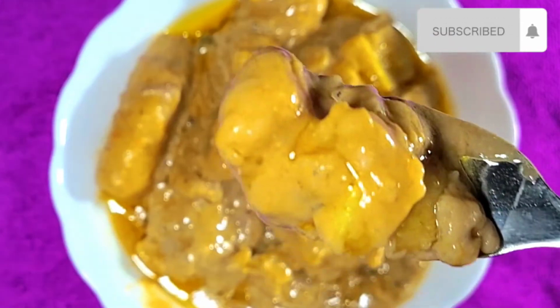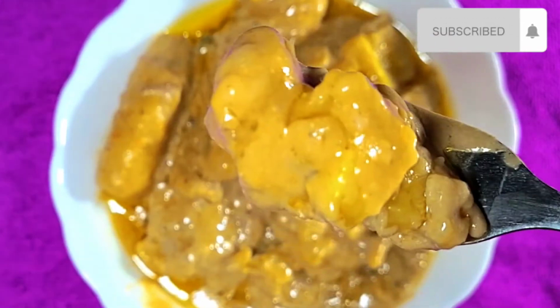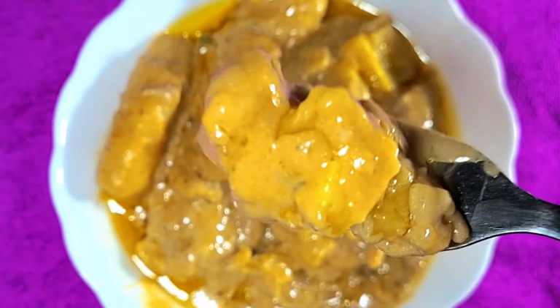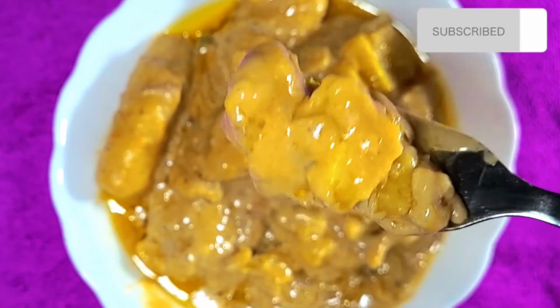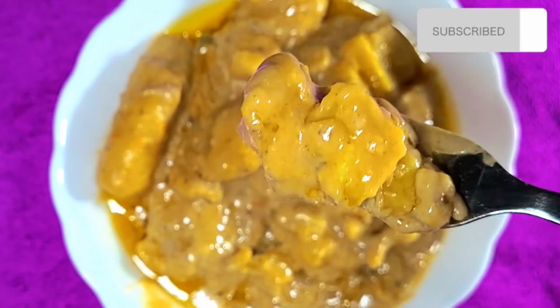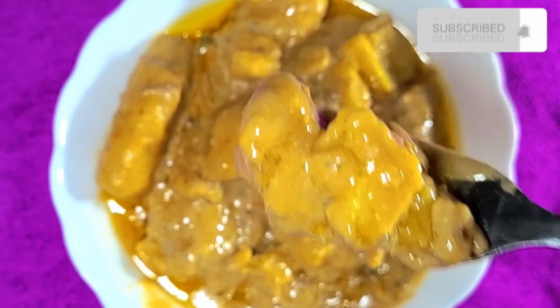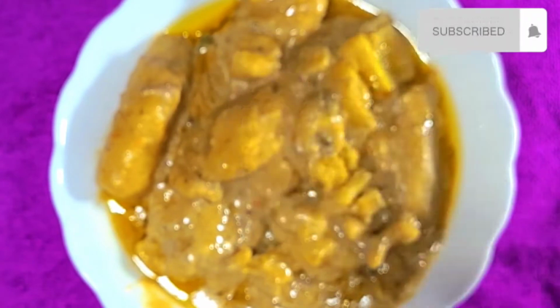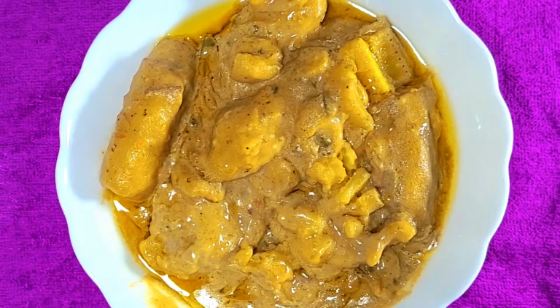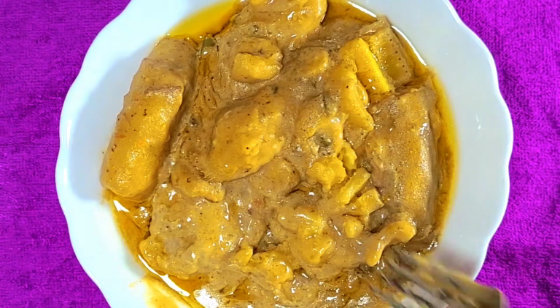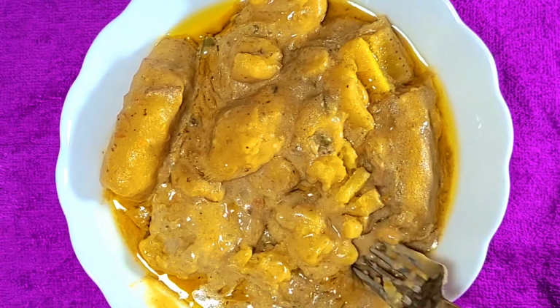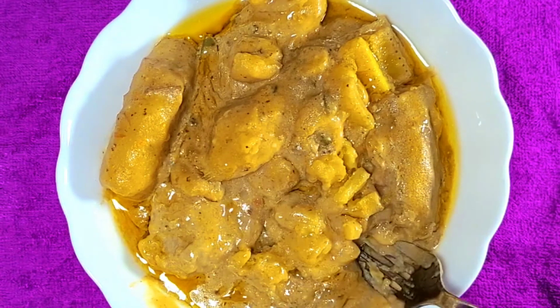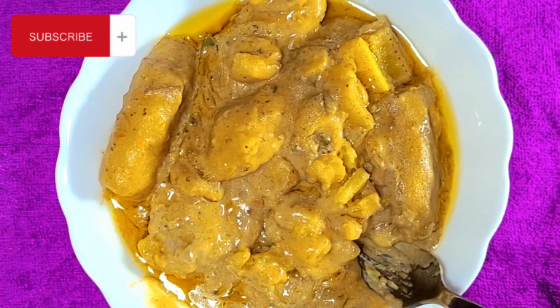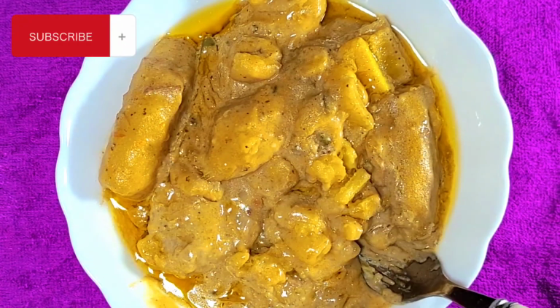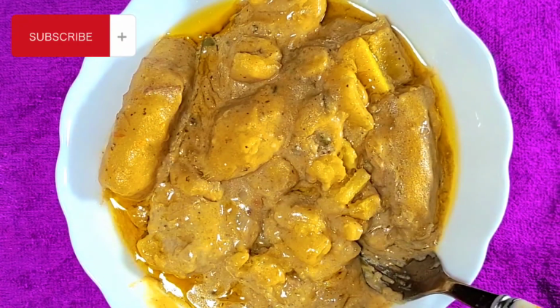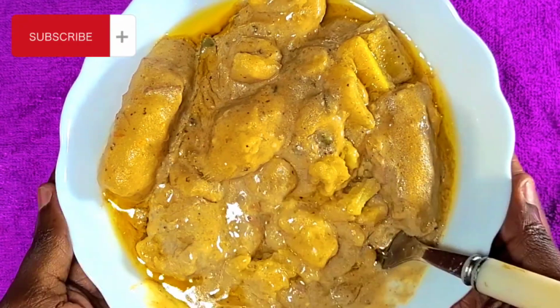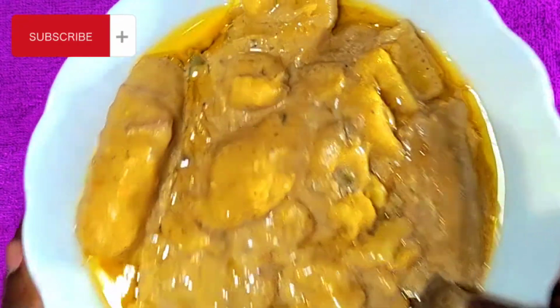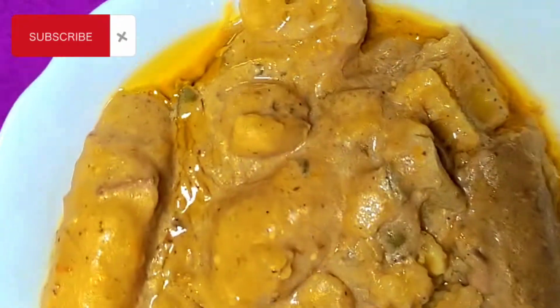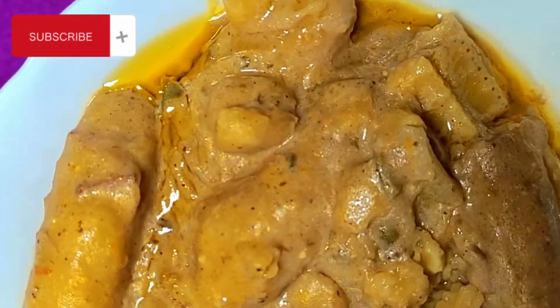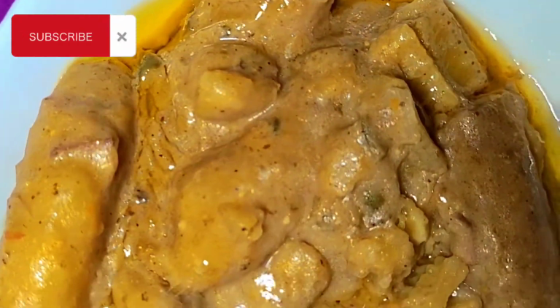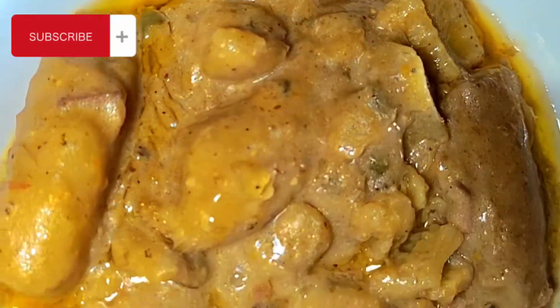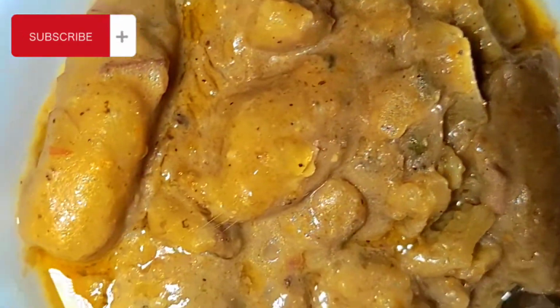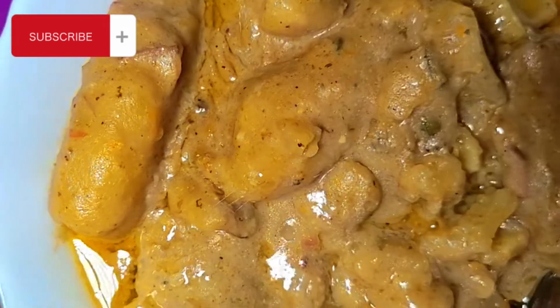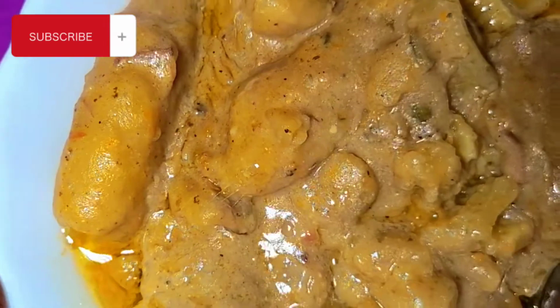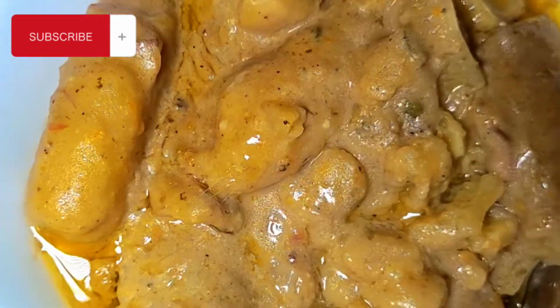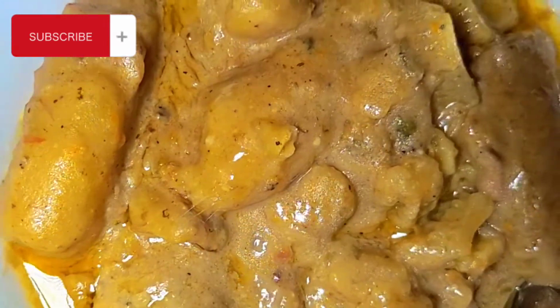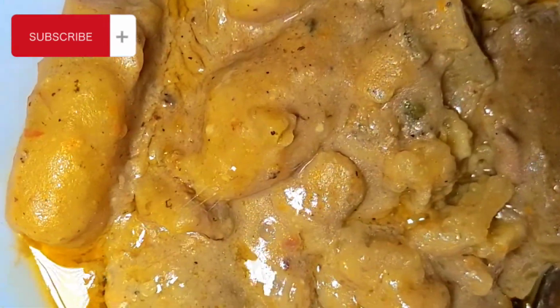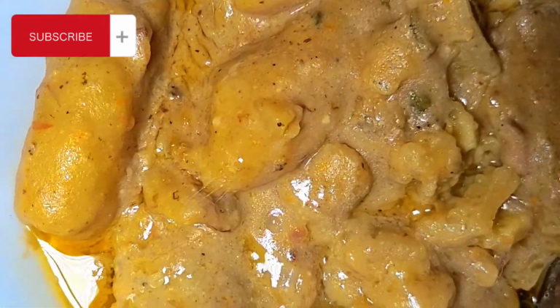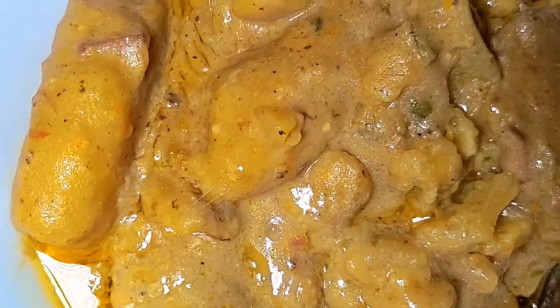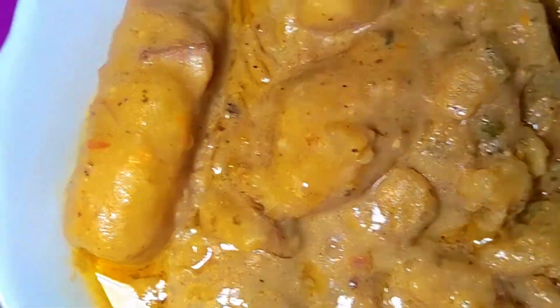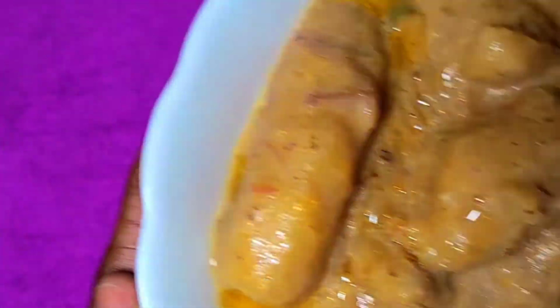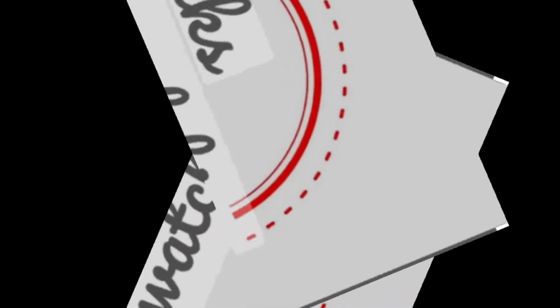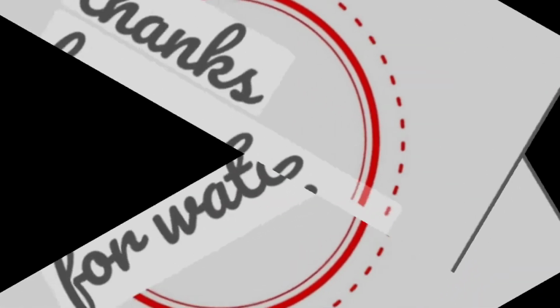I just added my ghee to this katogo matoke — it was so delicious. See you in the next video, bye-bye!